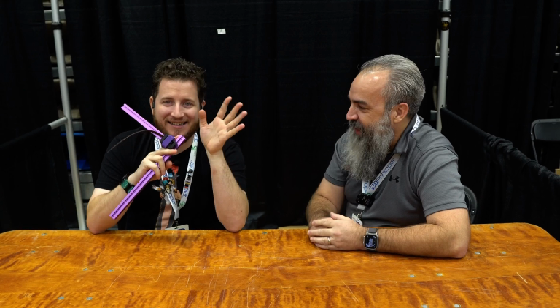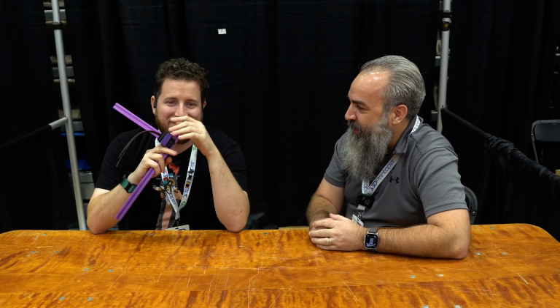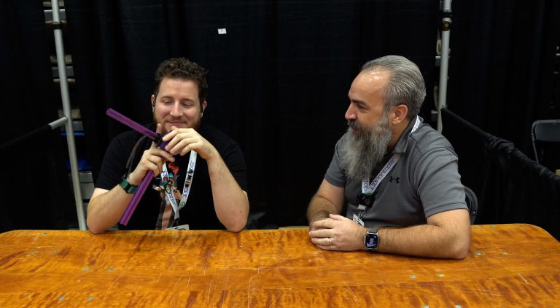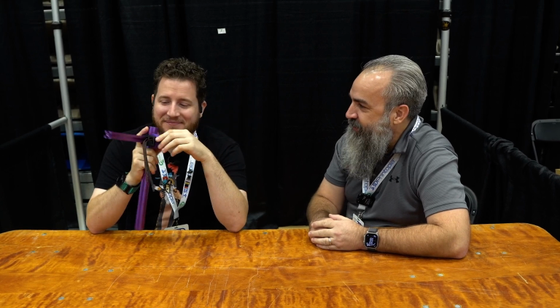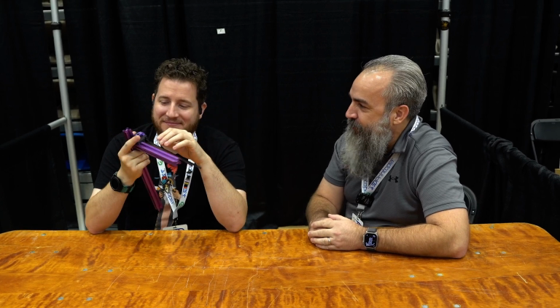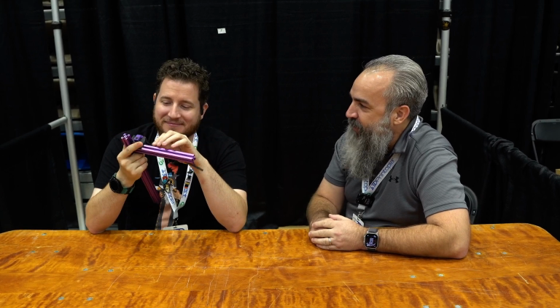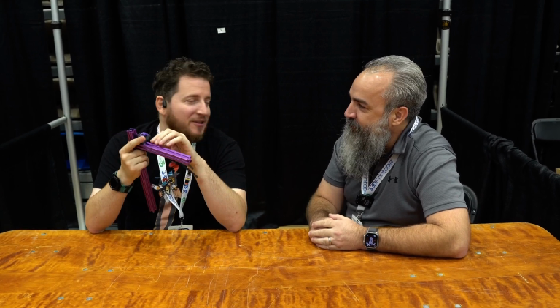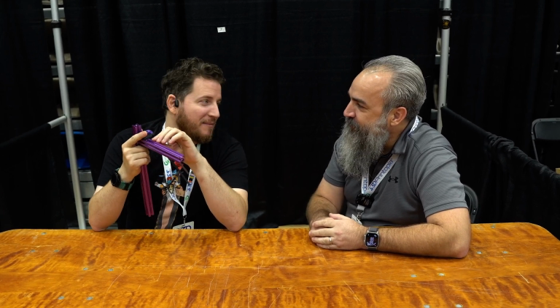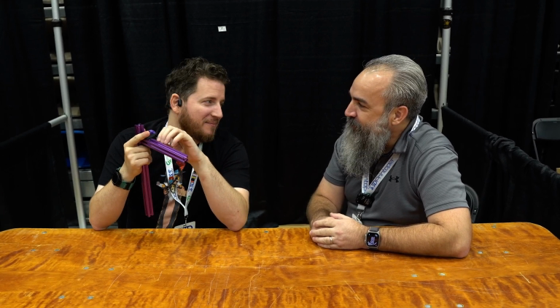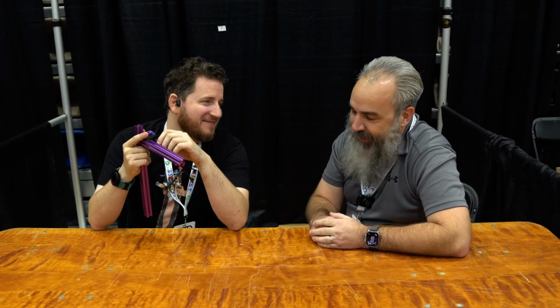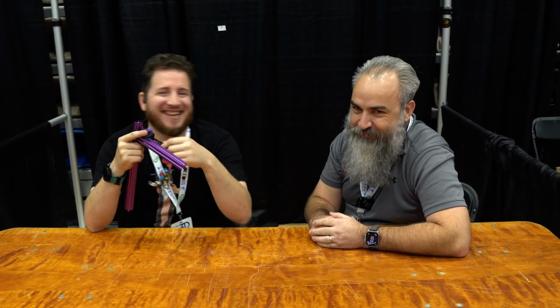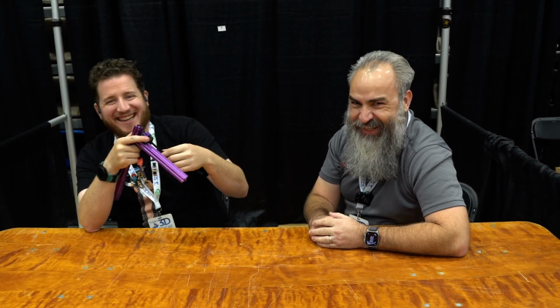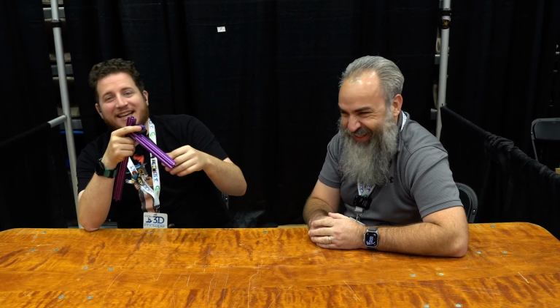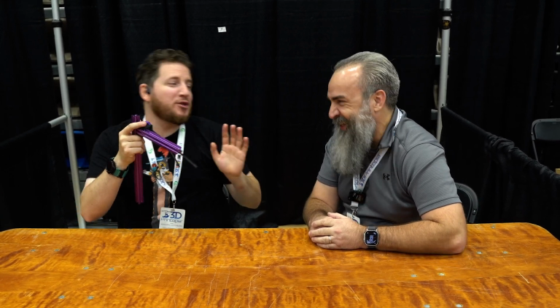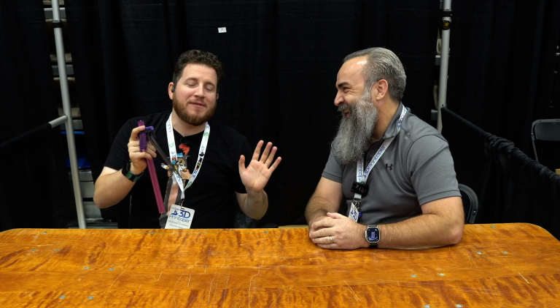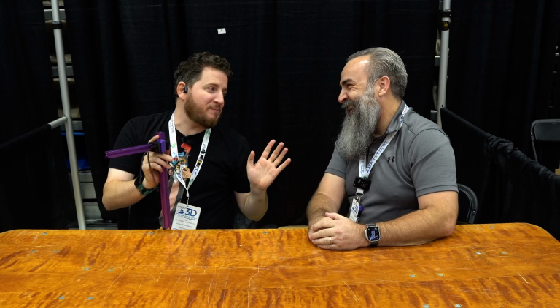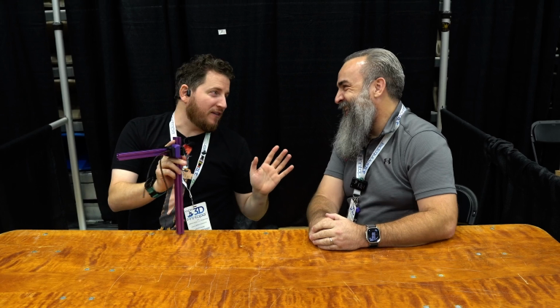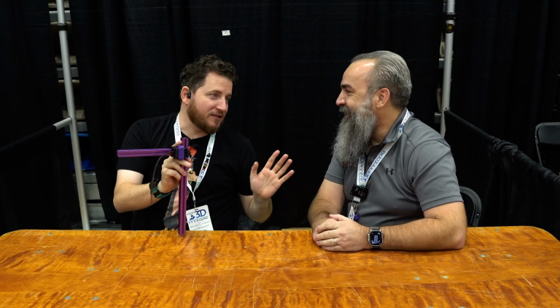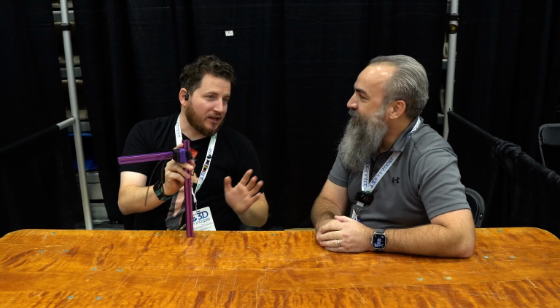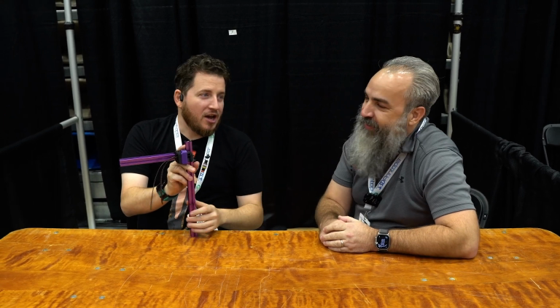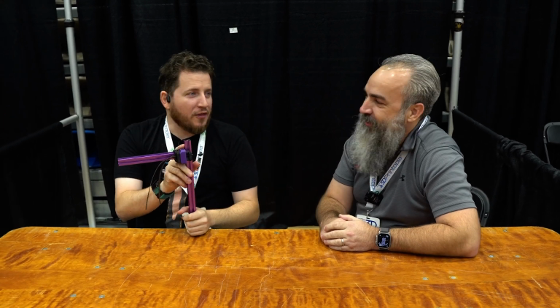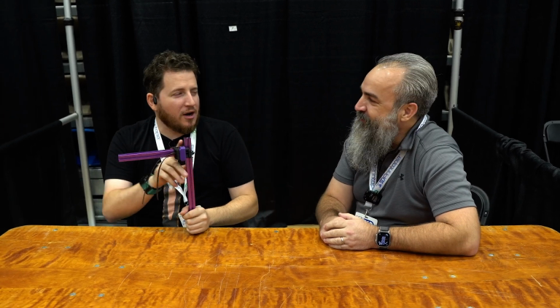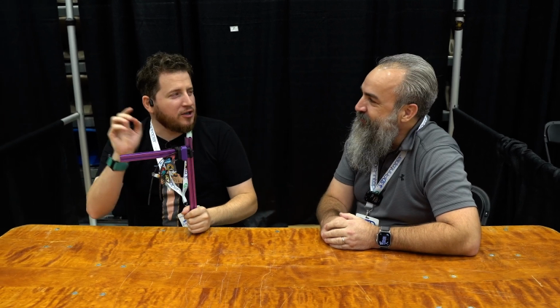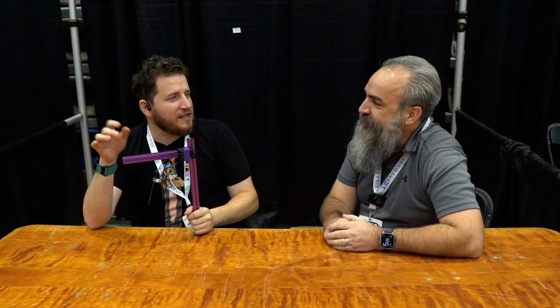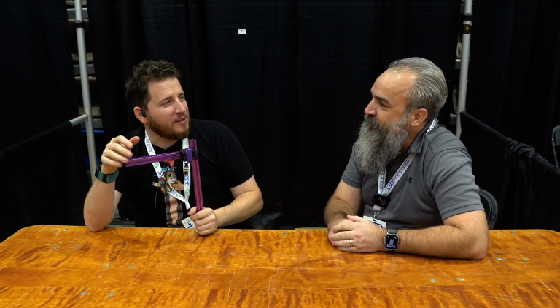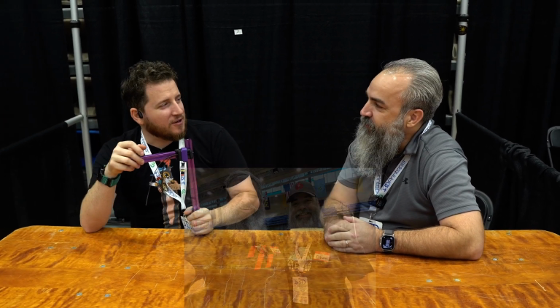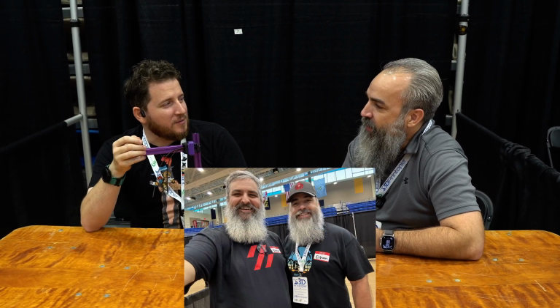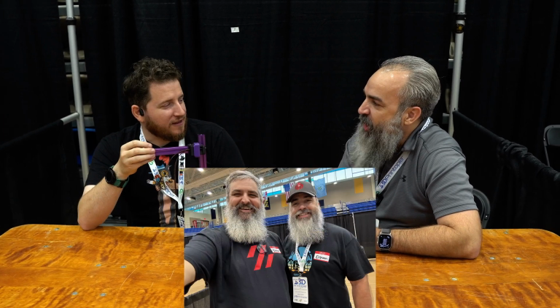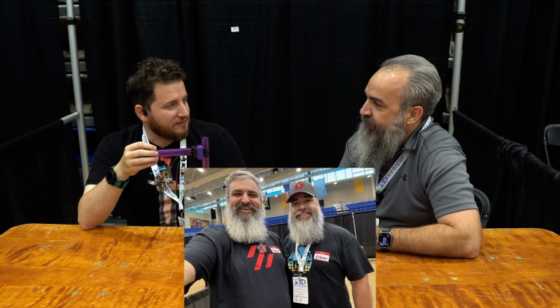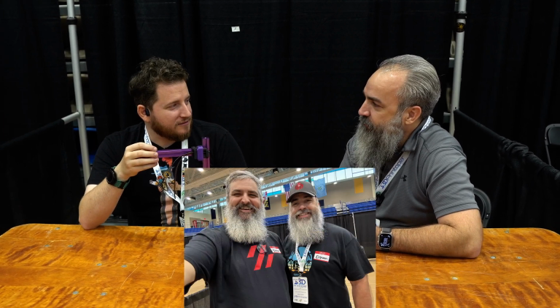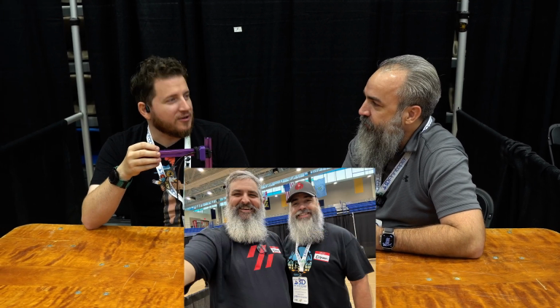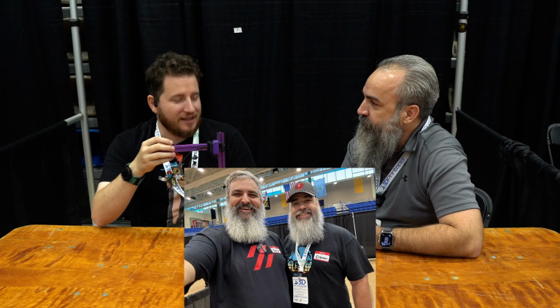Do you take back all the bad things you said about me? Only some of them. You do have the best beard in the industry. Although — are you Steve Builds or are you Ethan? I'm not Ethan. You're not Ethan. Okay.